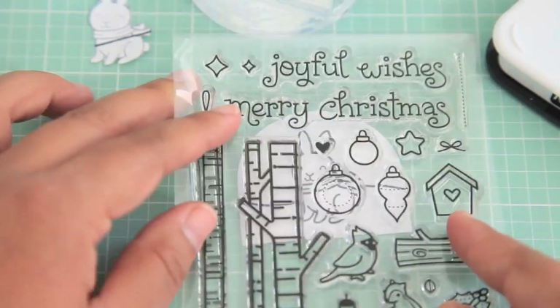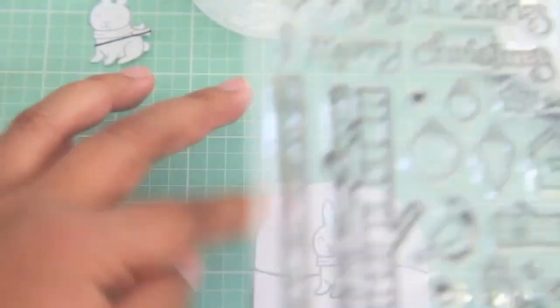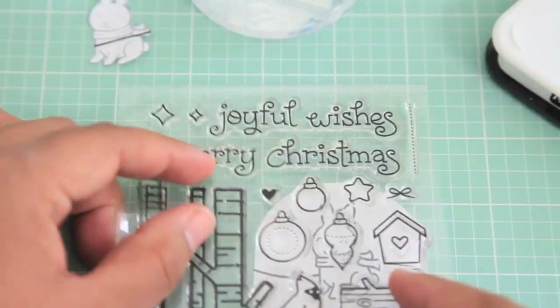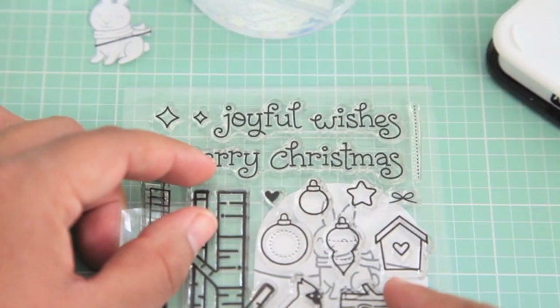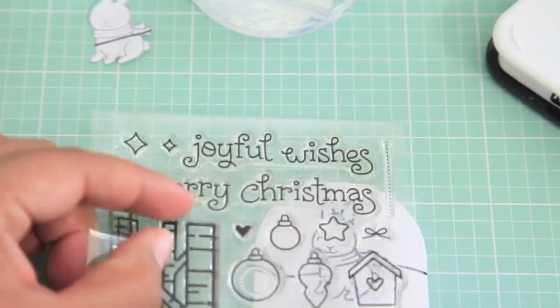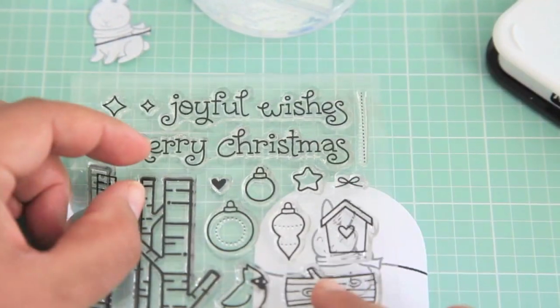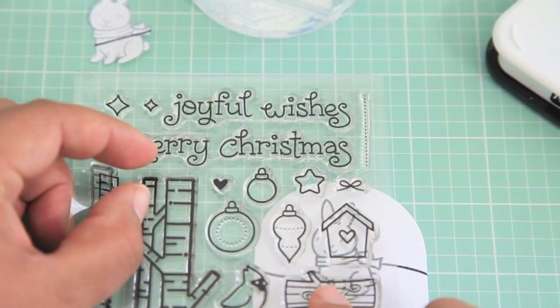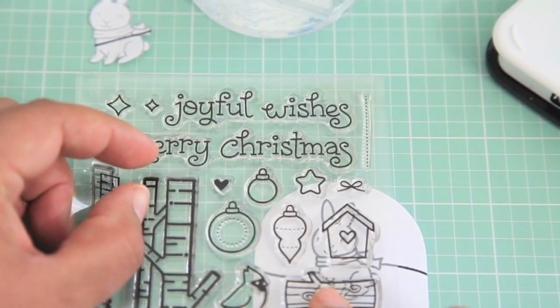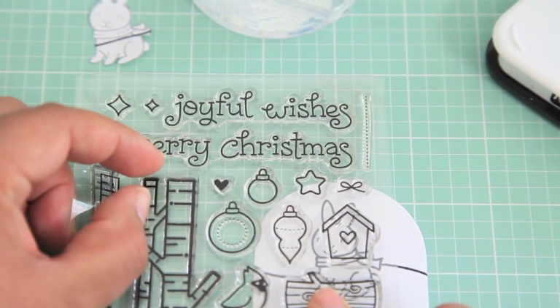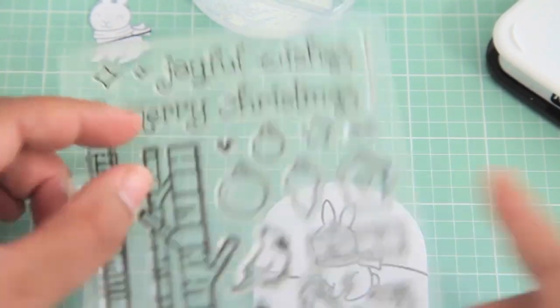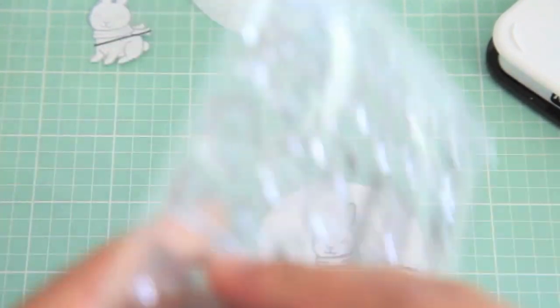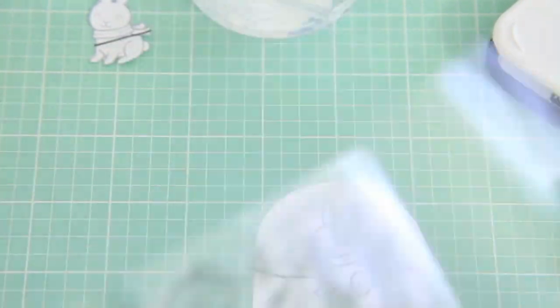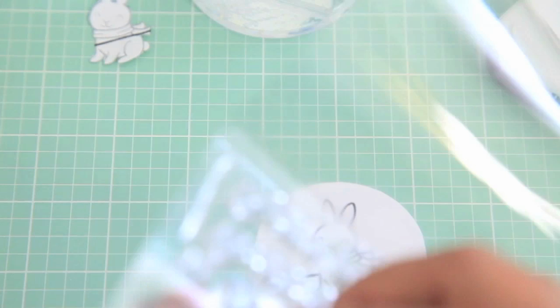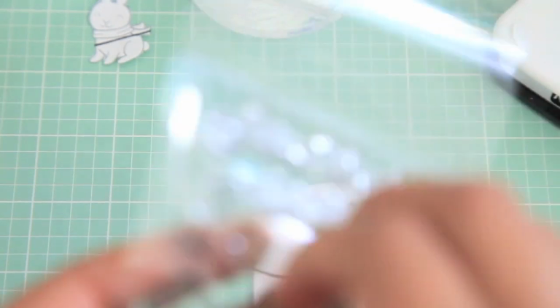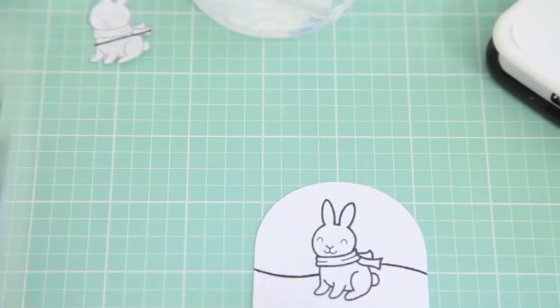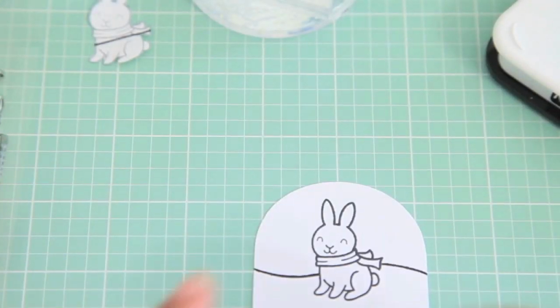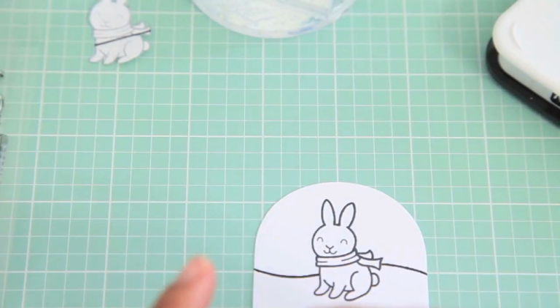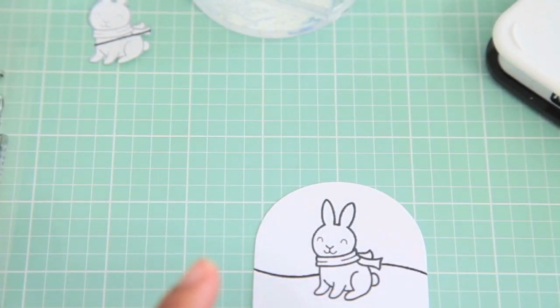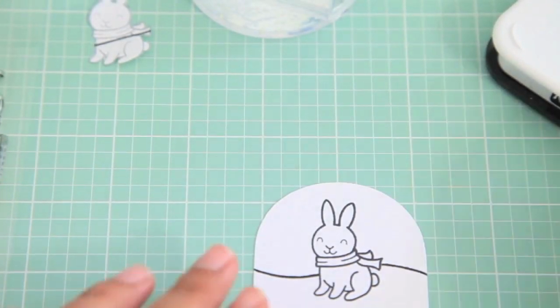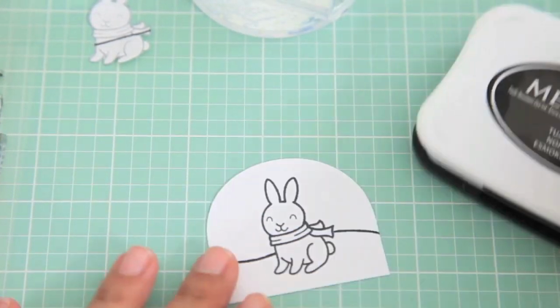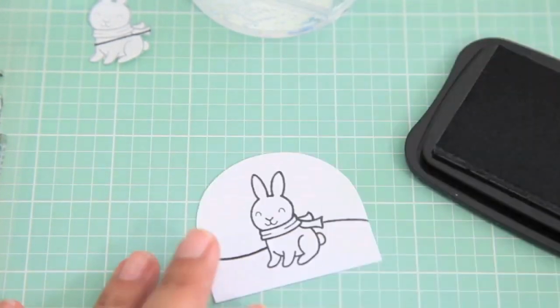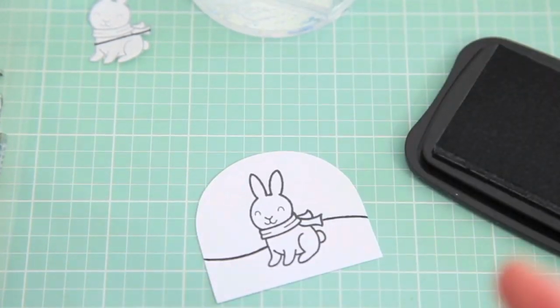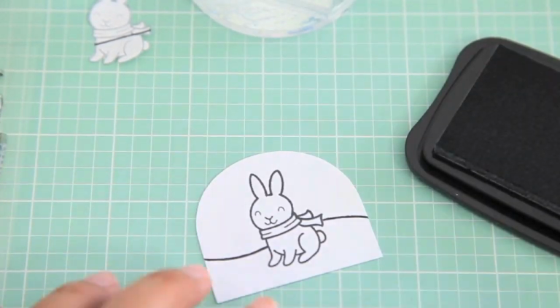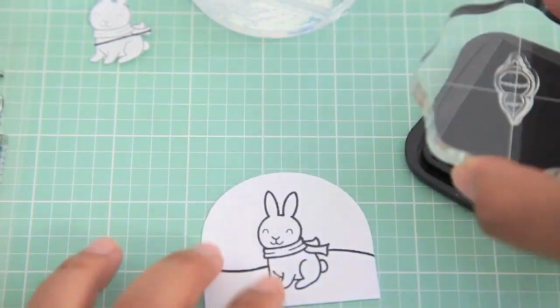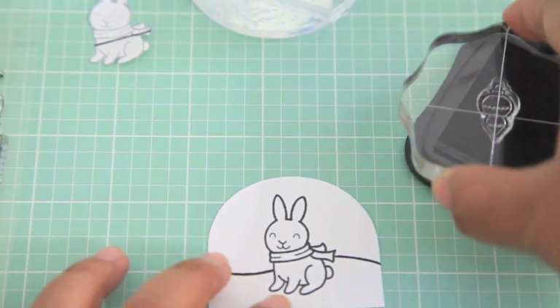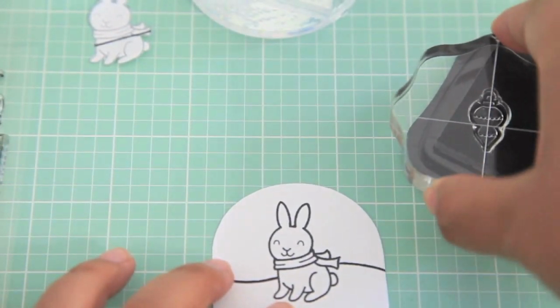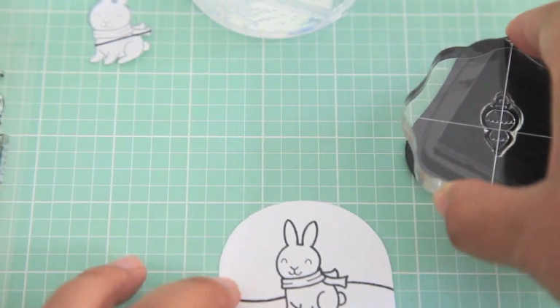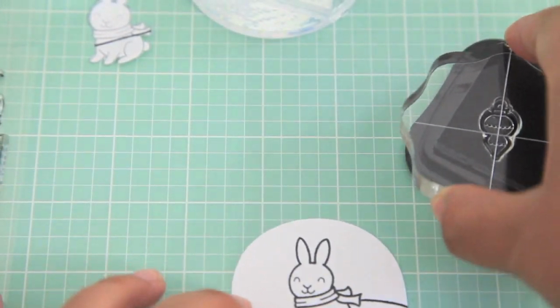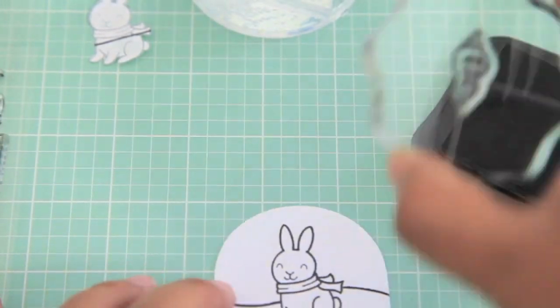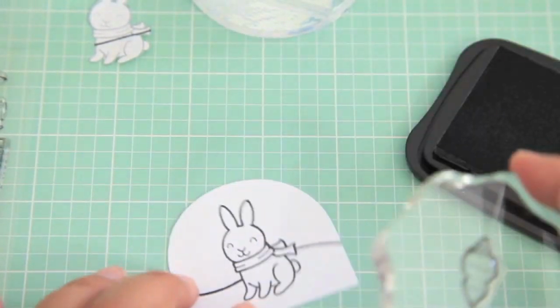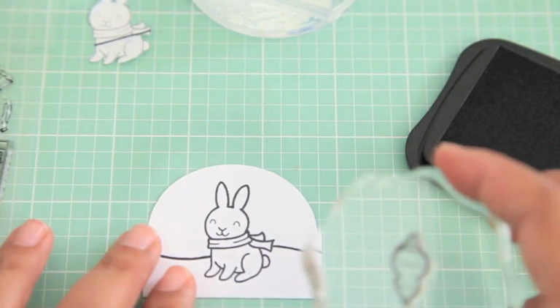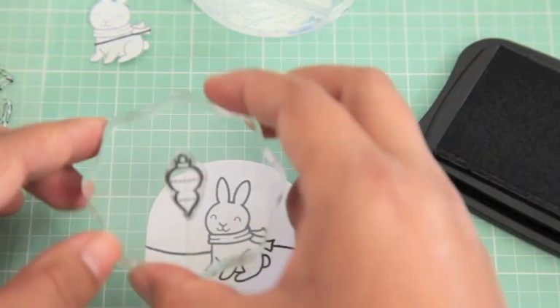Now just for some charm, I wanted to go ahead and add a couple of these really cute ornaments, so I'm just going to stamp those really quick.